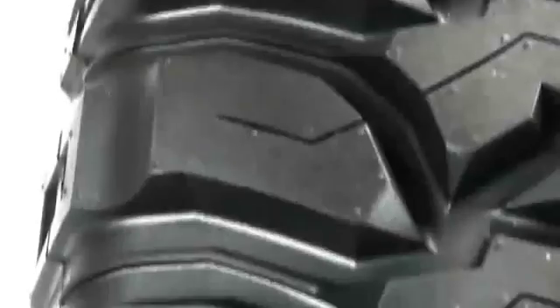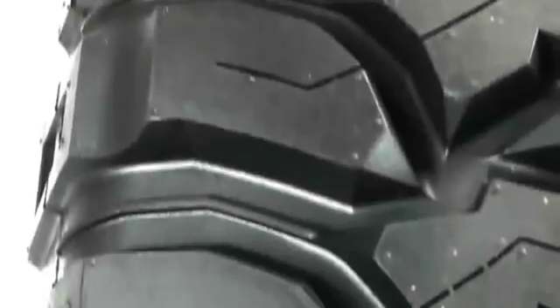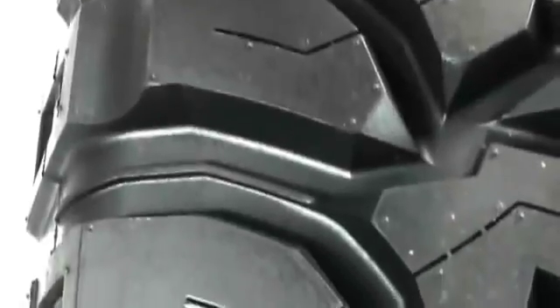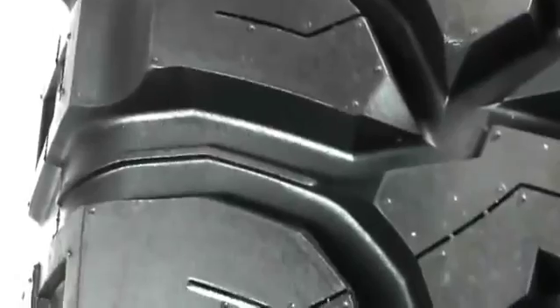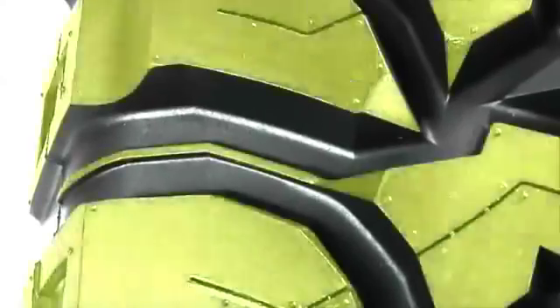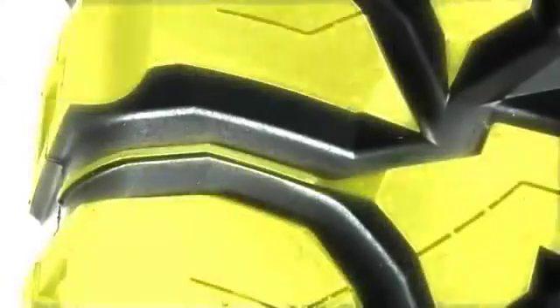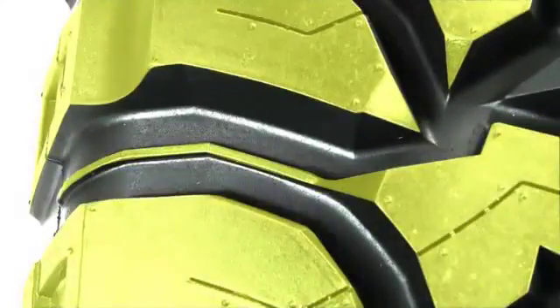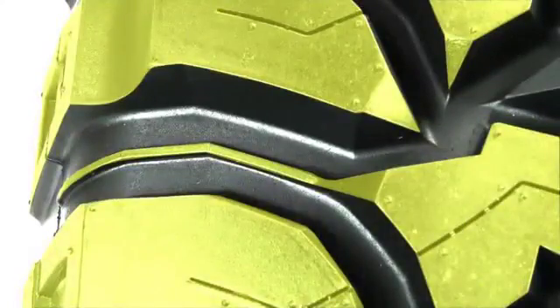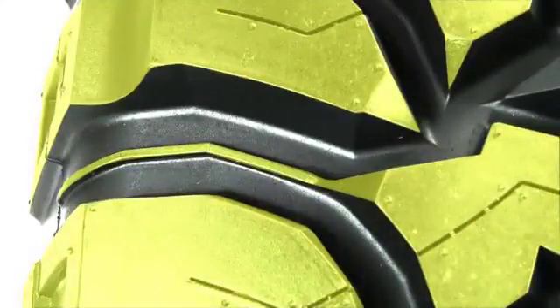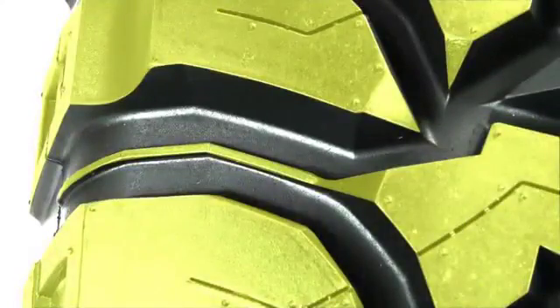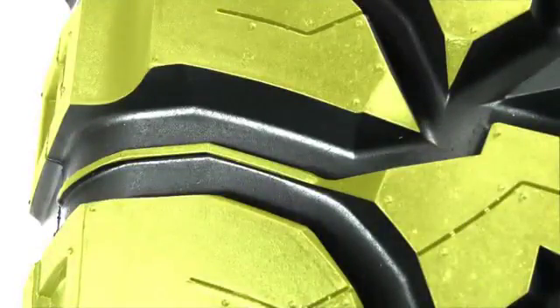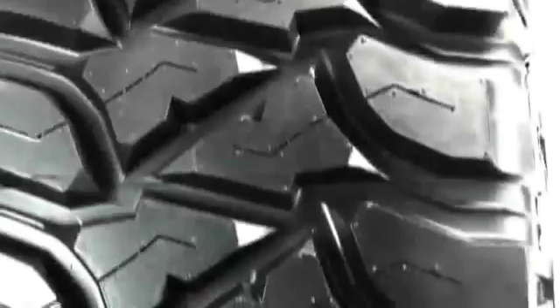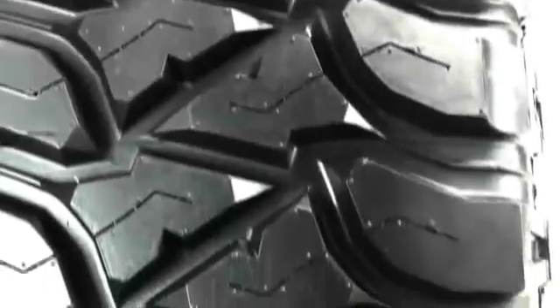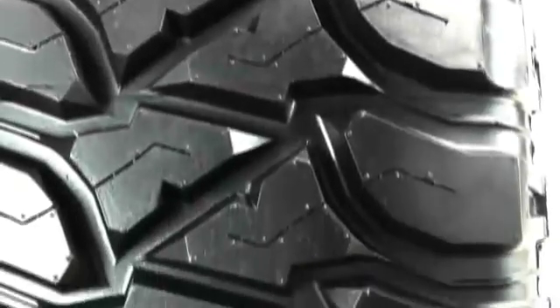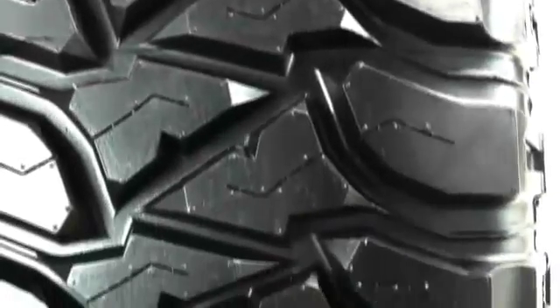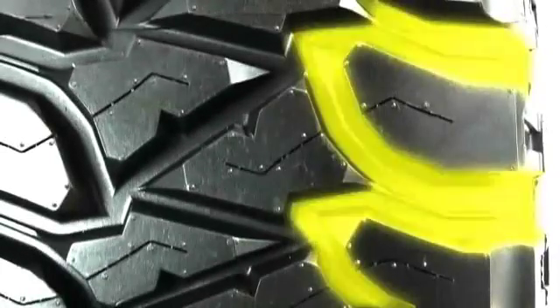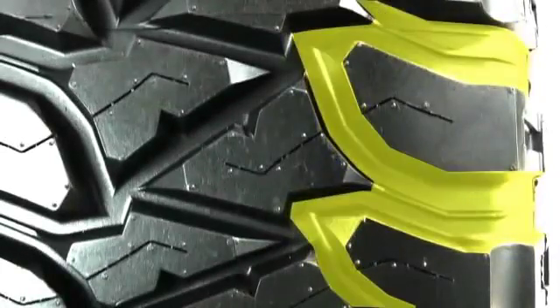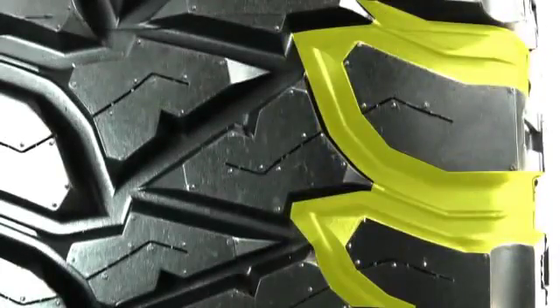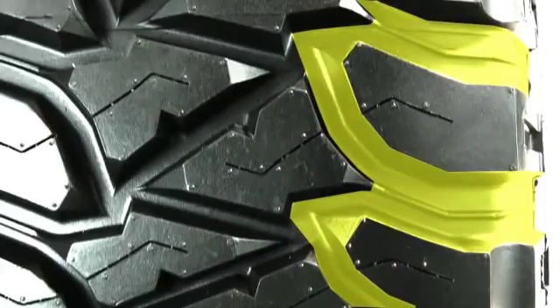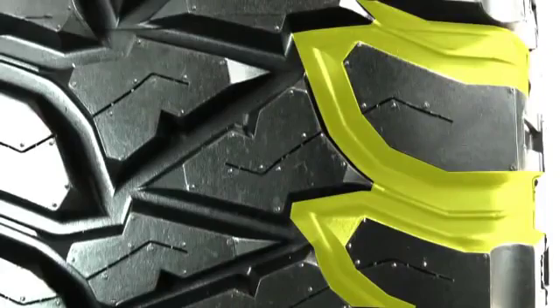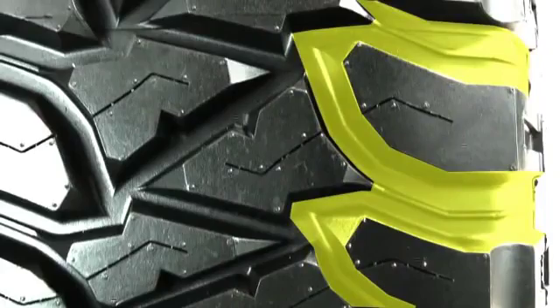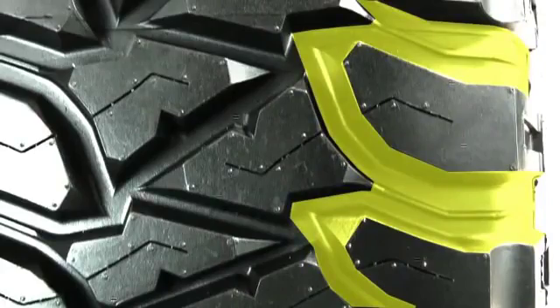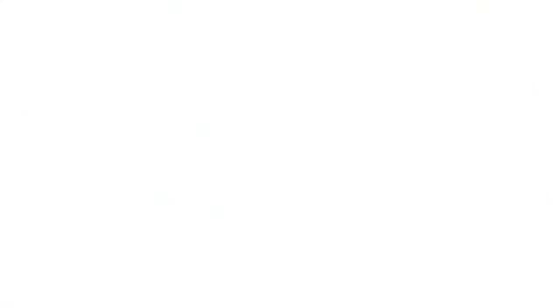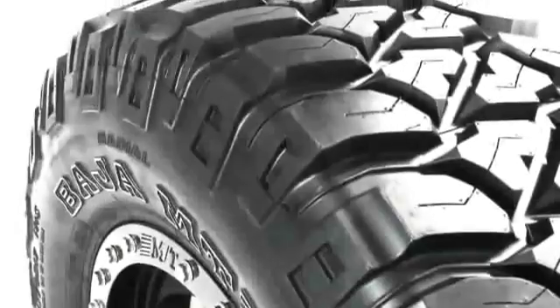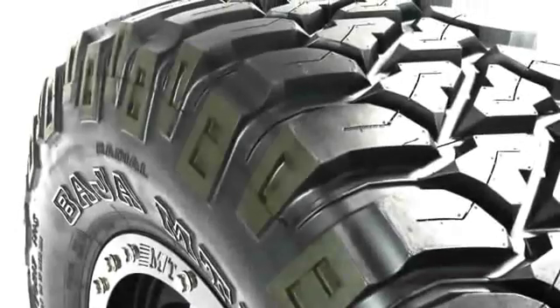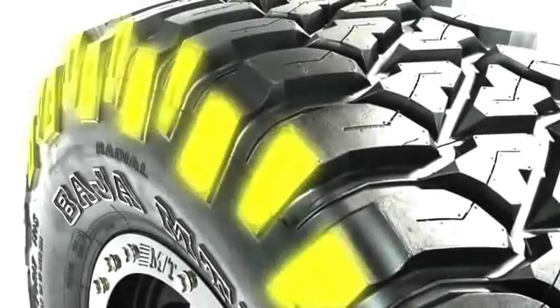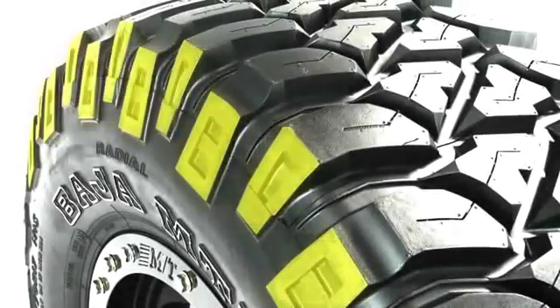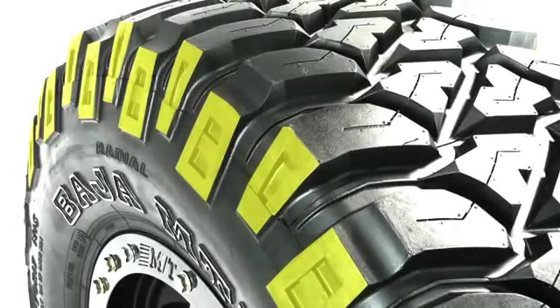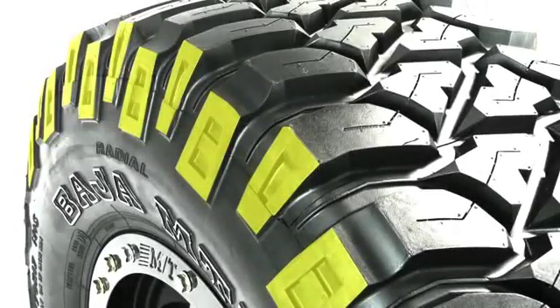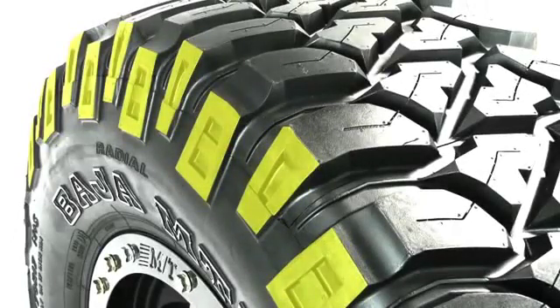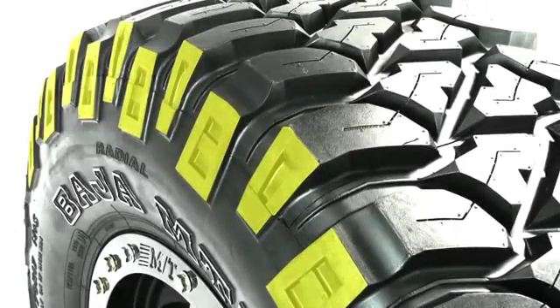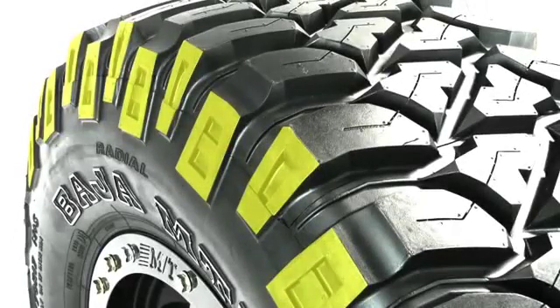Self-cleaning high-void tread lugs for traction in mud and snow. Deep shoulder lugs provide aggressive traction and bold looks. Advanced side biters for added sidewall traction and protection.